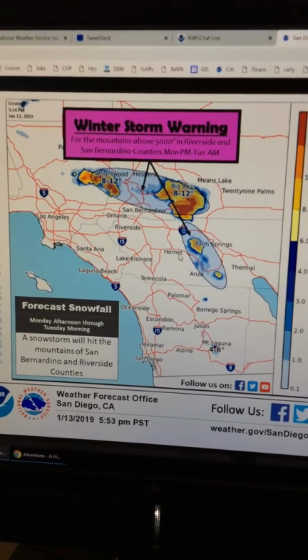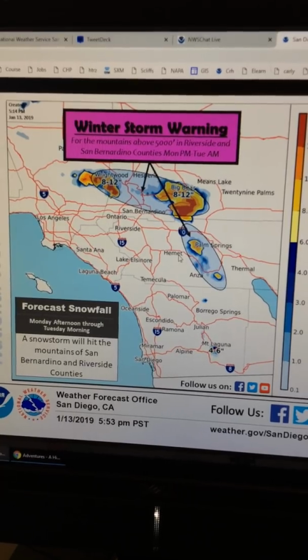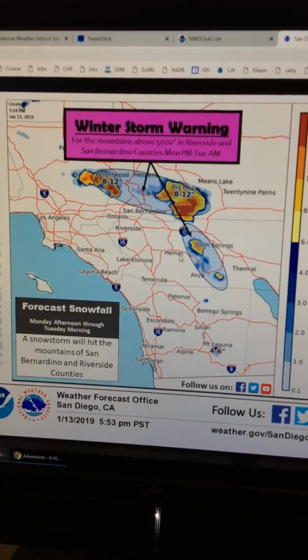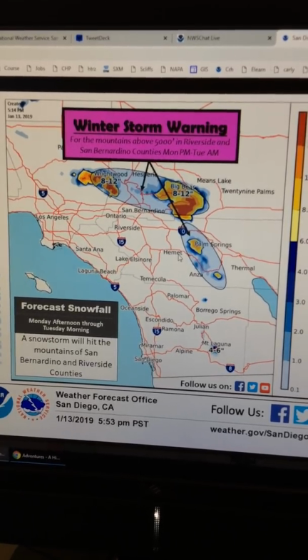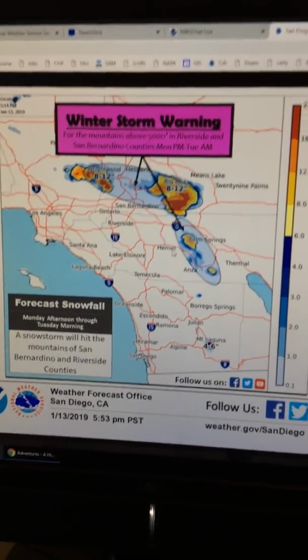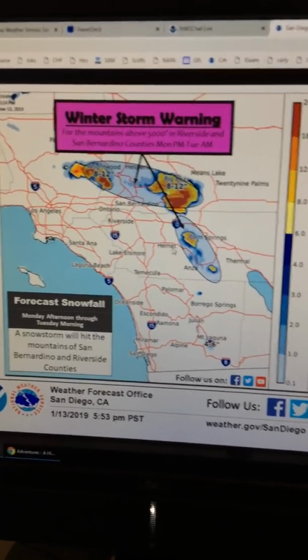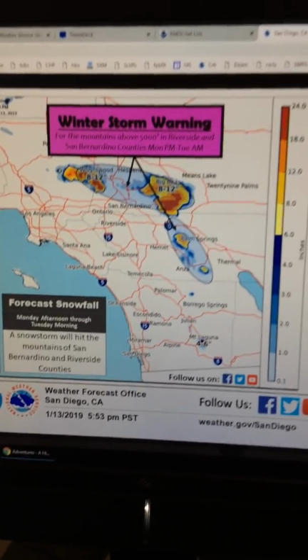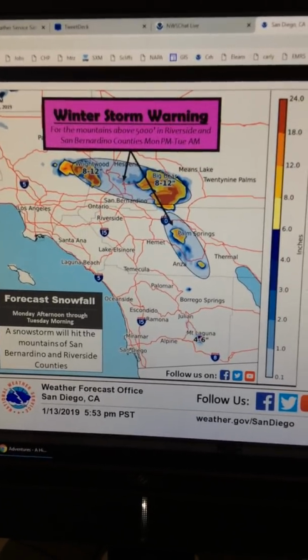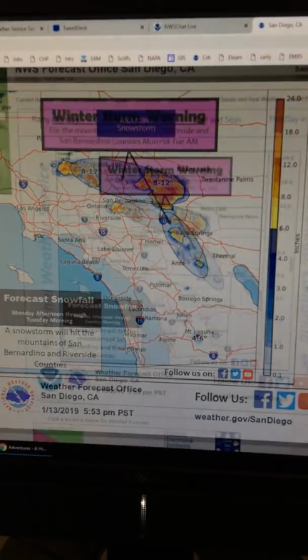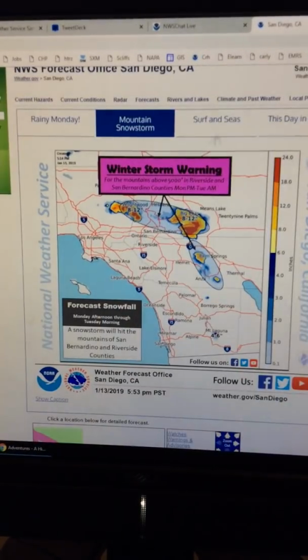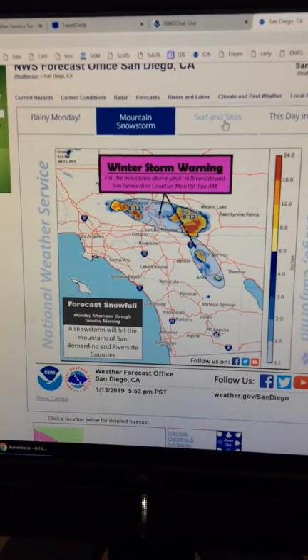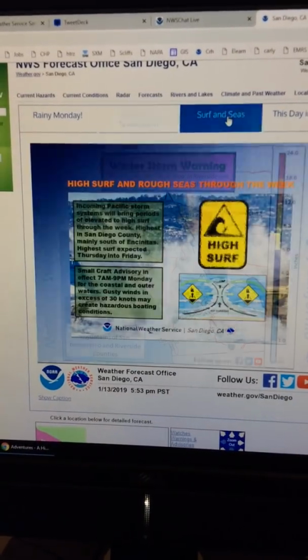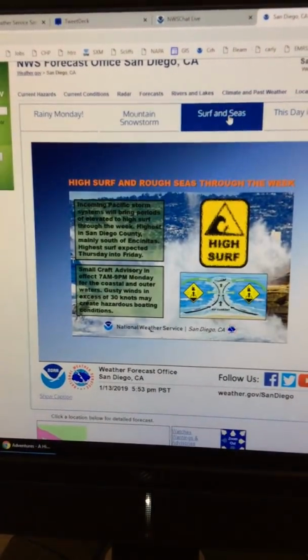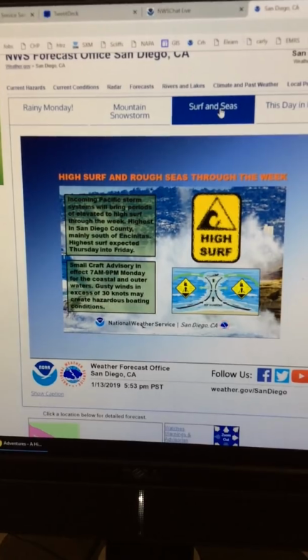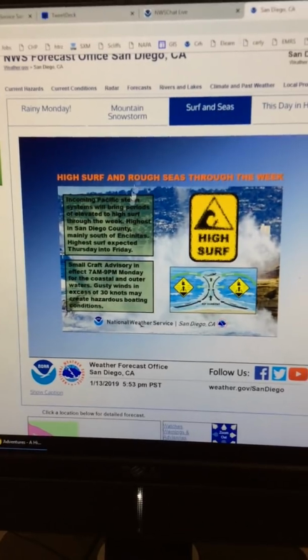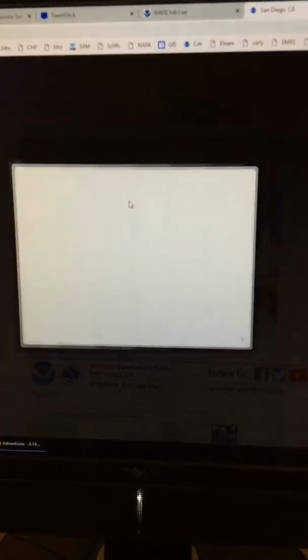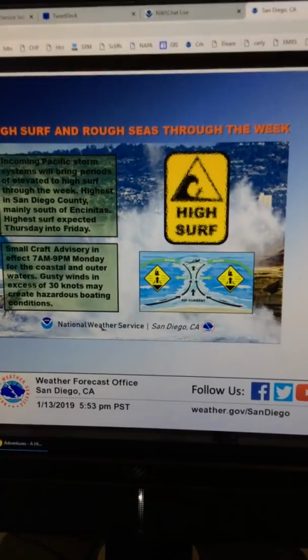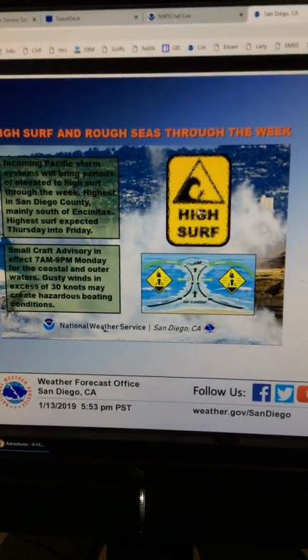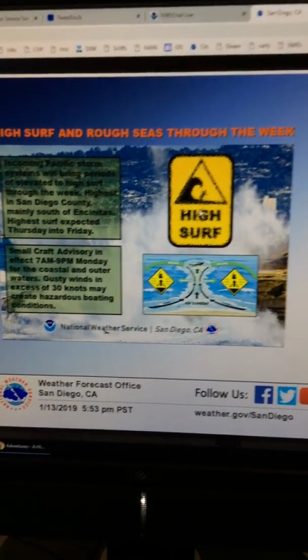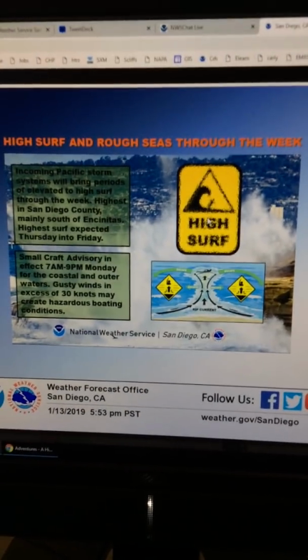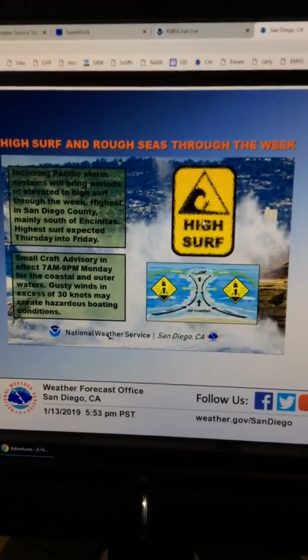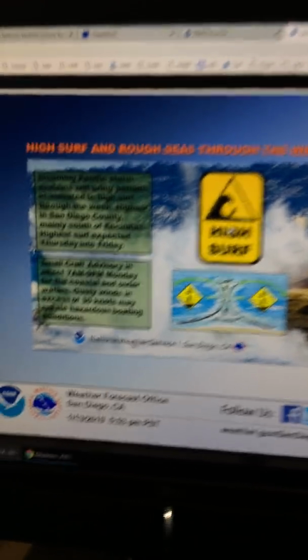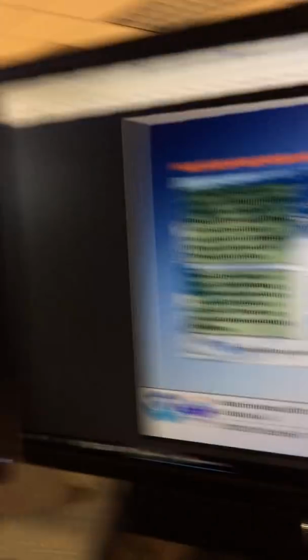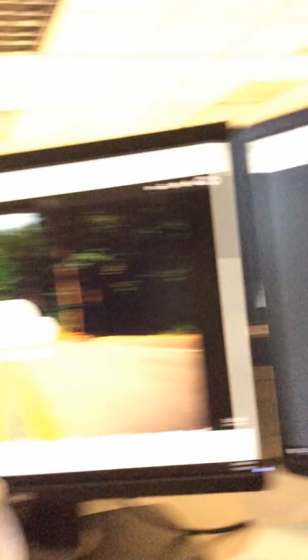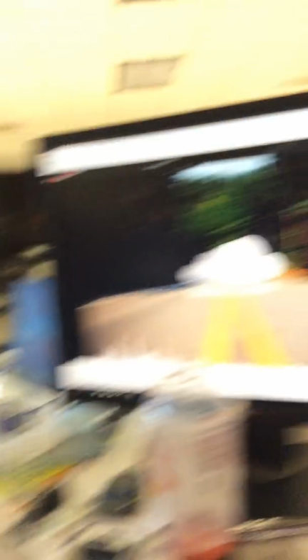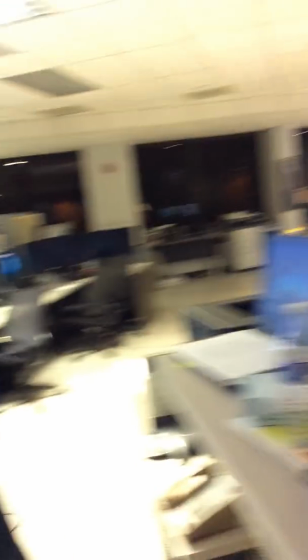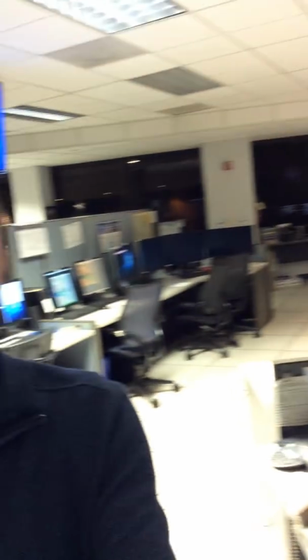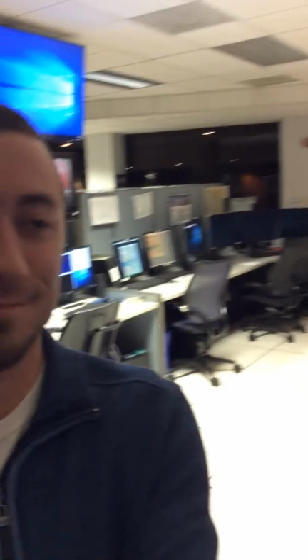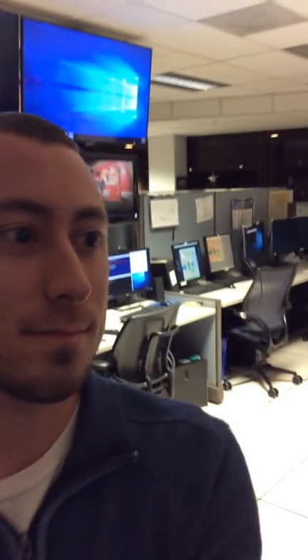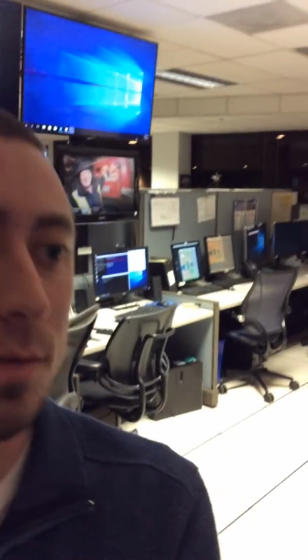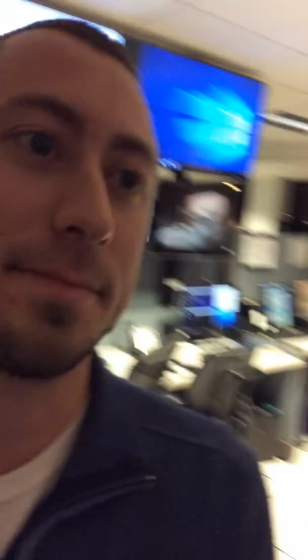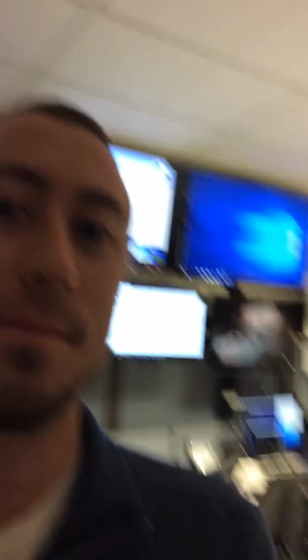At the higher elevations over 7,000 feet, we could see one to two feet of snow. And then of course the last concern is our surf and seas, and I'm going to hand that over to my co-worker Adam.